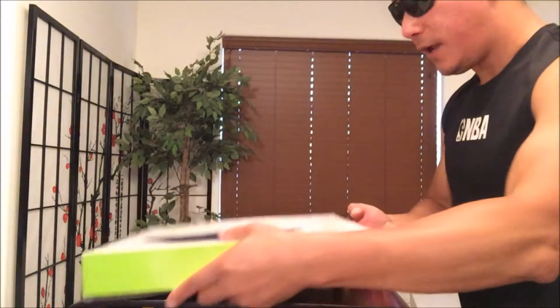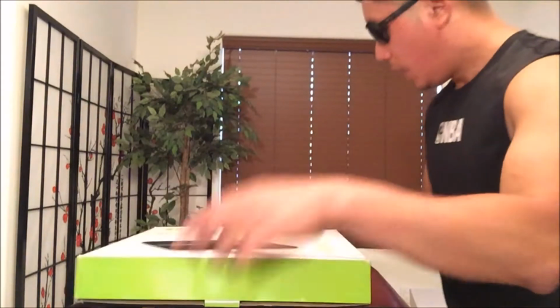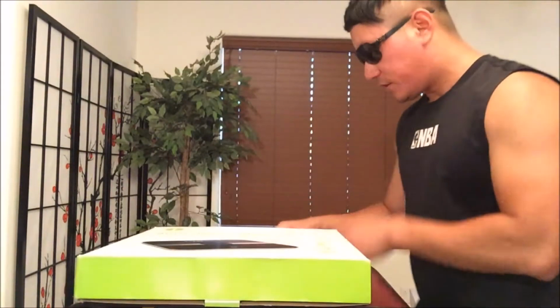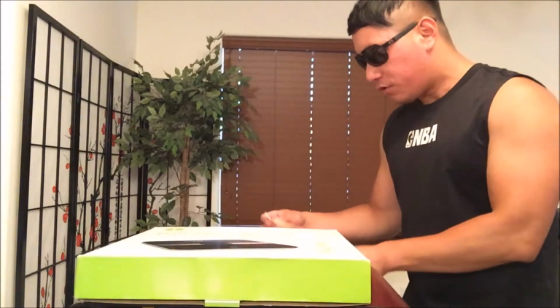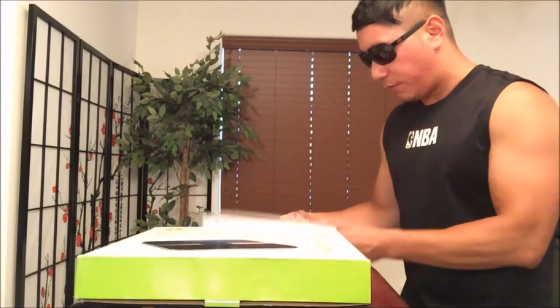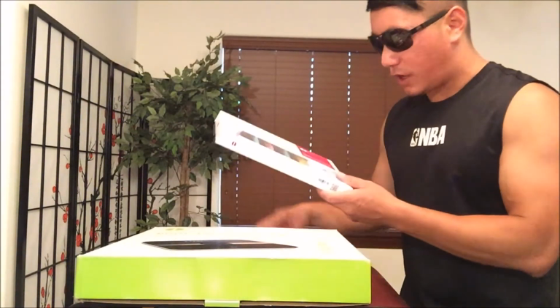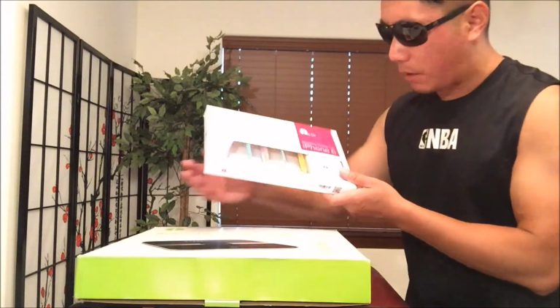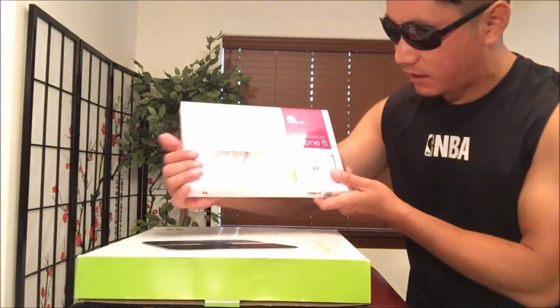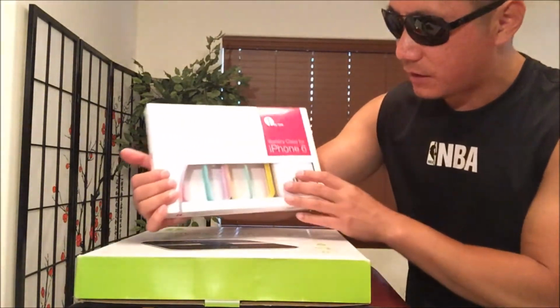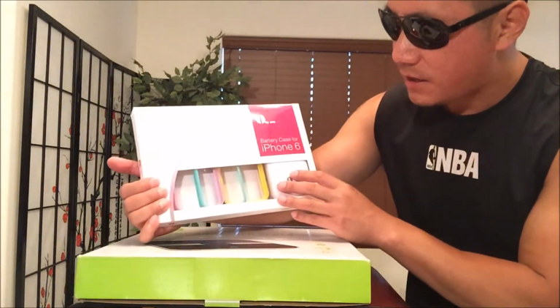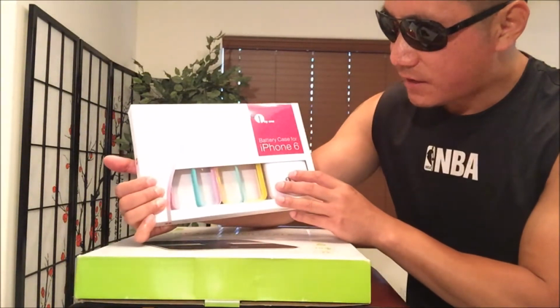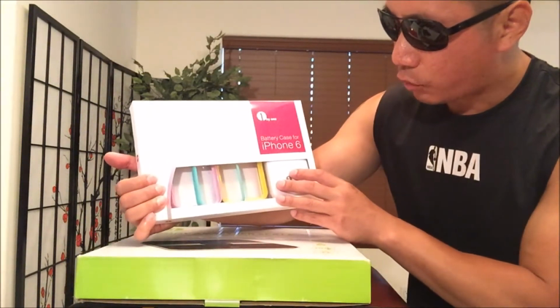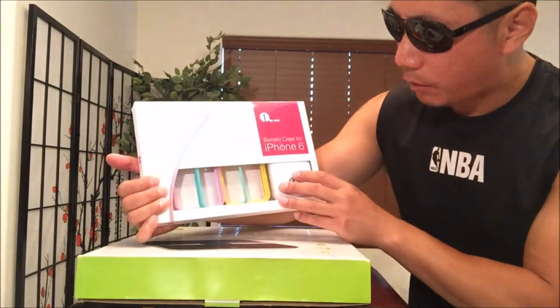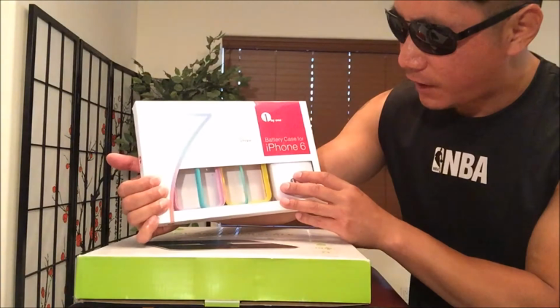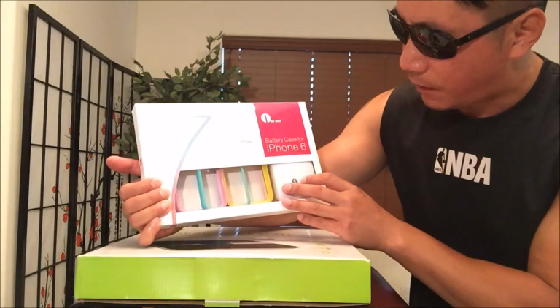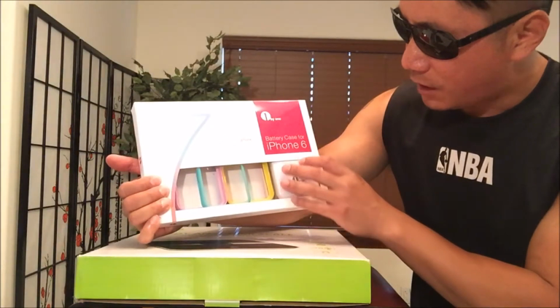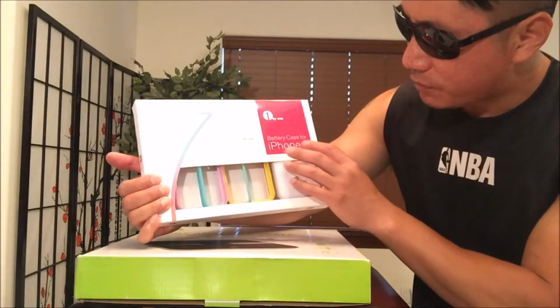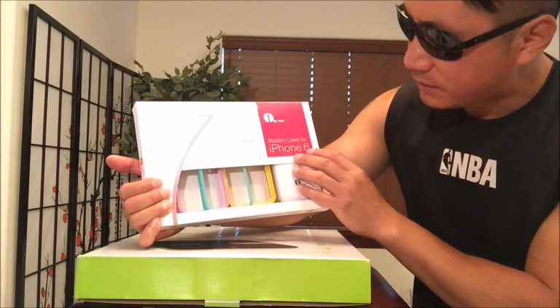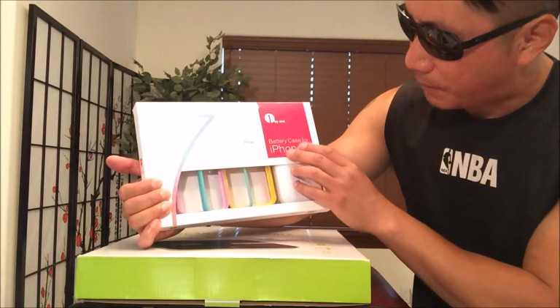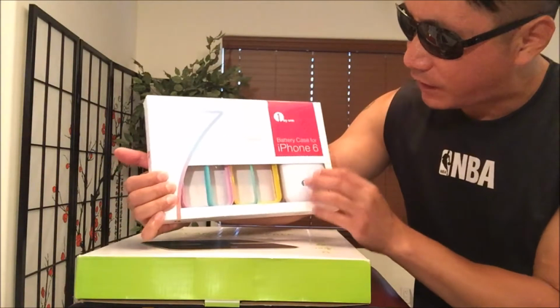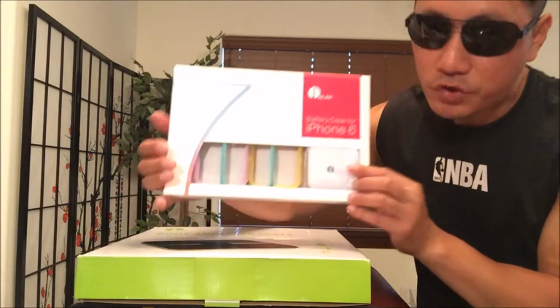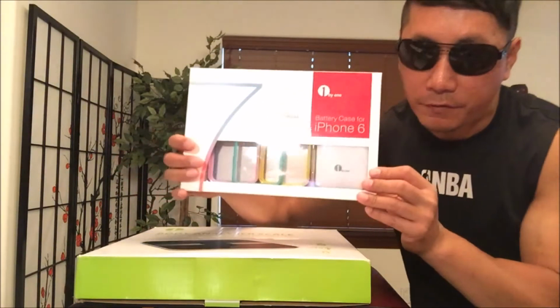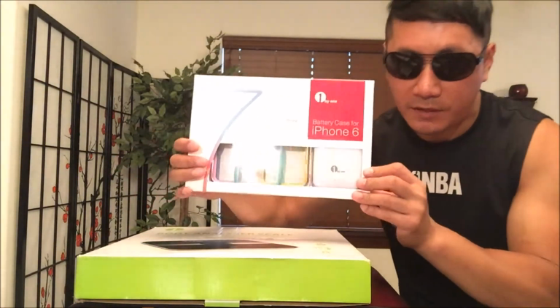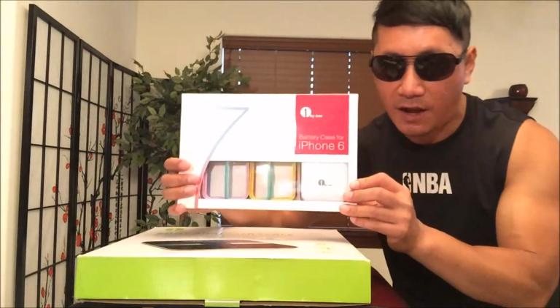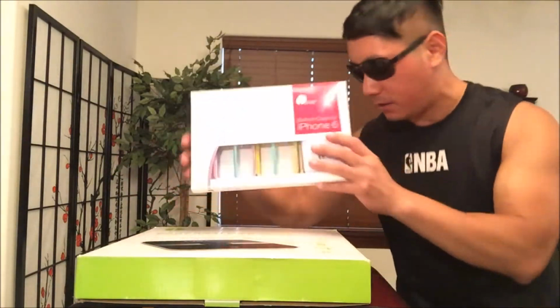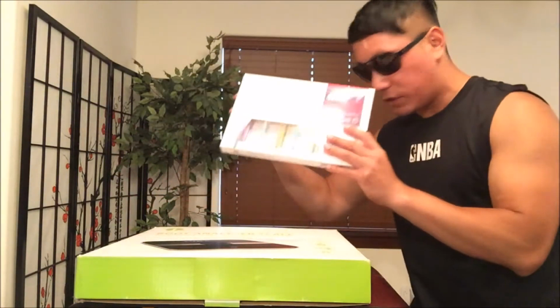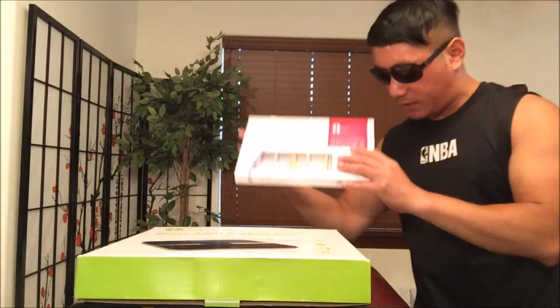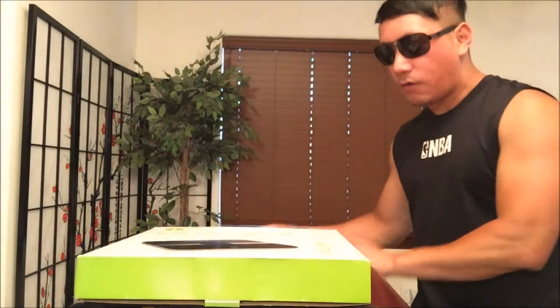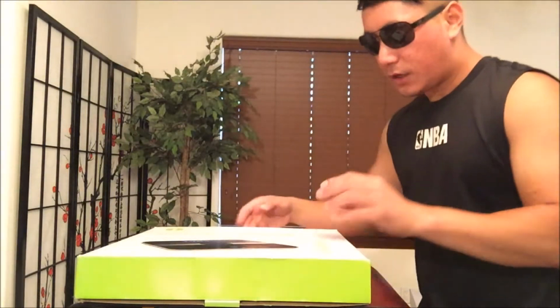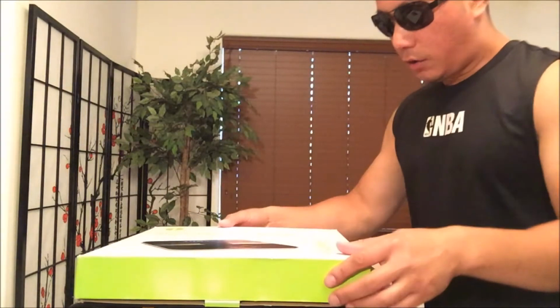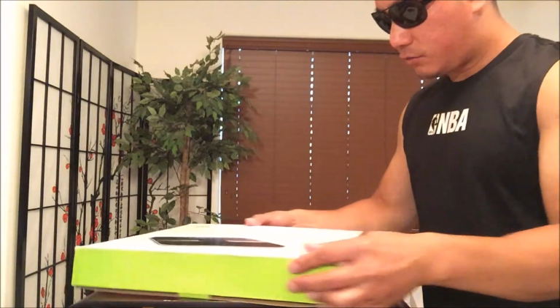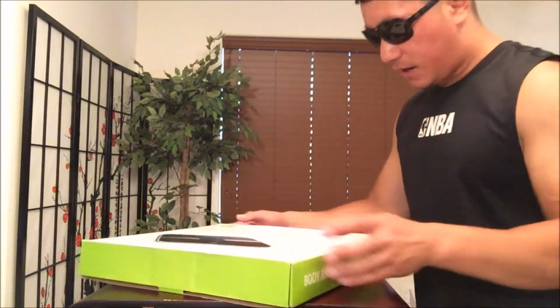And I want to also give a quick shout out to 1x1 Centimeters — 7 color rainbow frames, iPhone 6 battery case, which I will be reviewing next time, so make sure you check that out. Alright, let's do the unboxing.